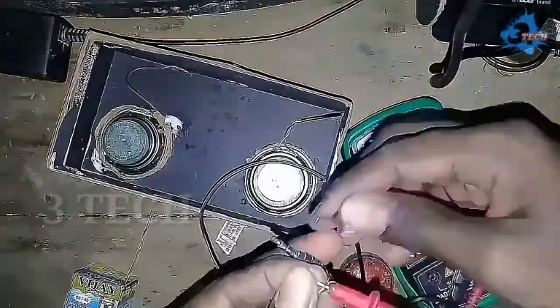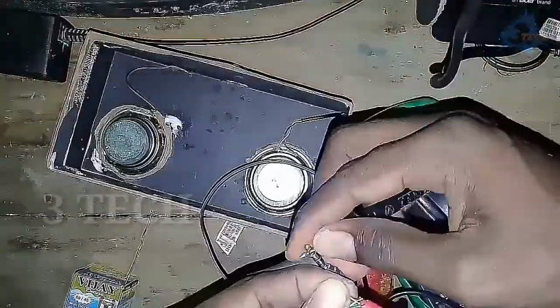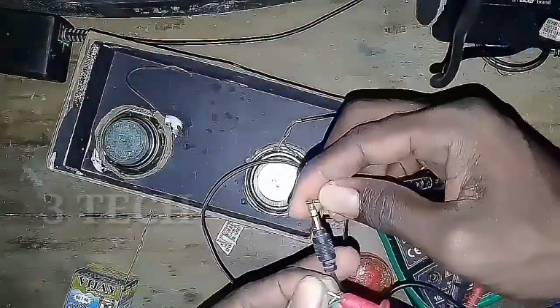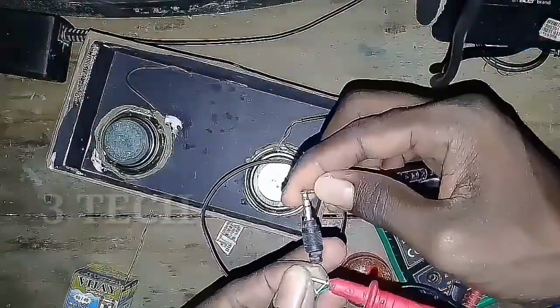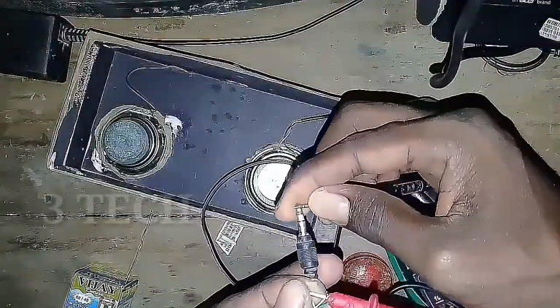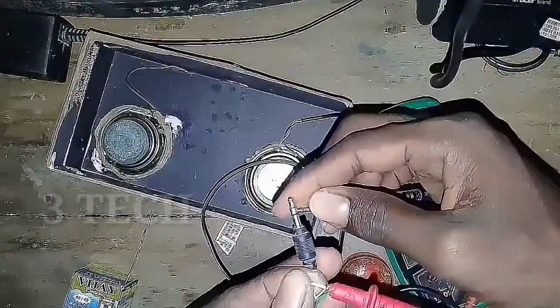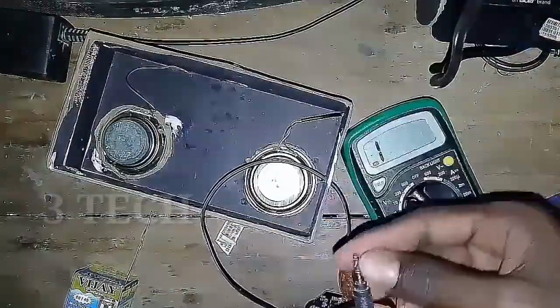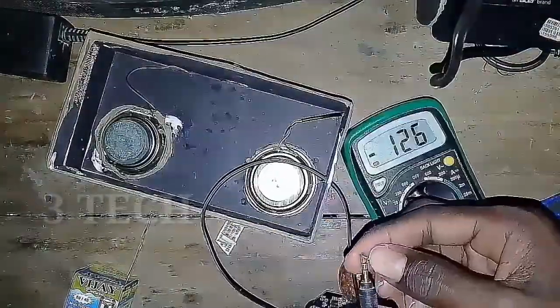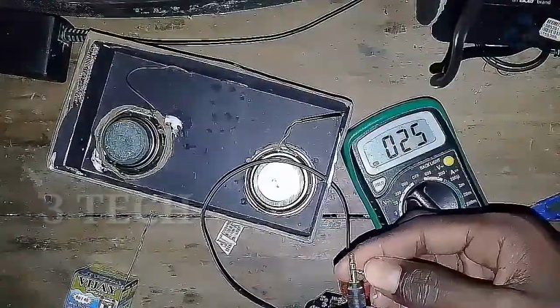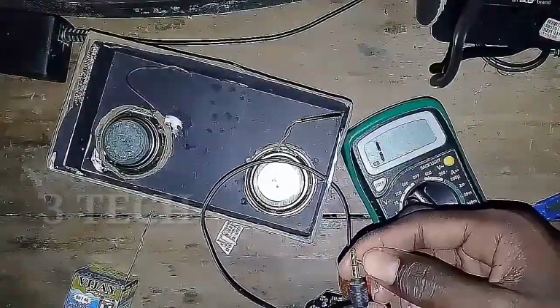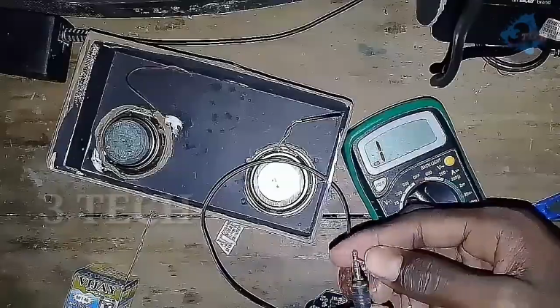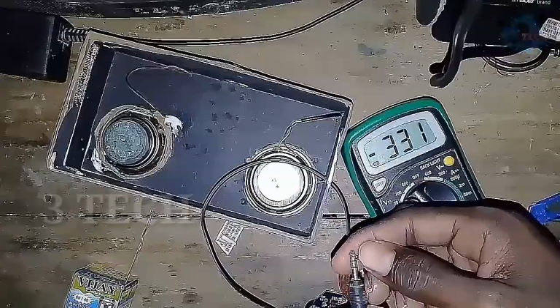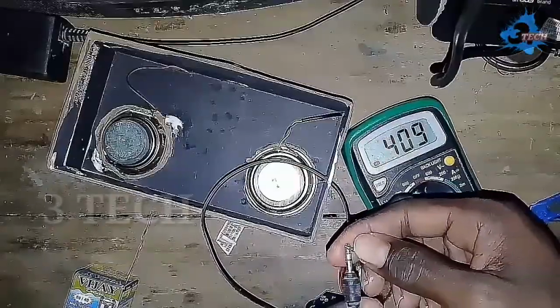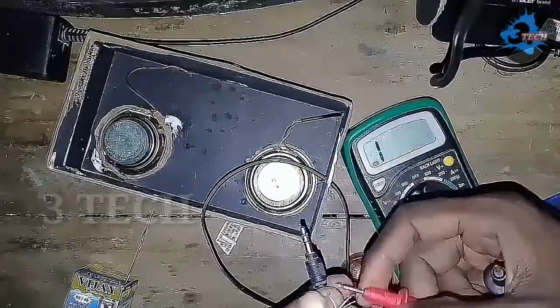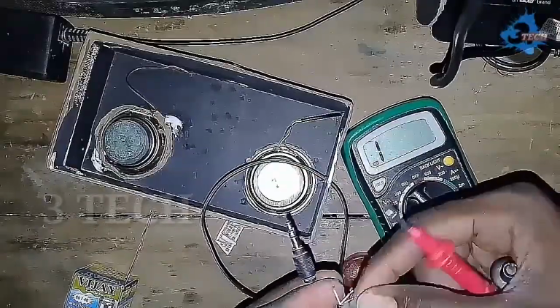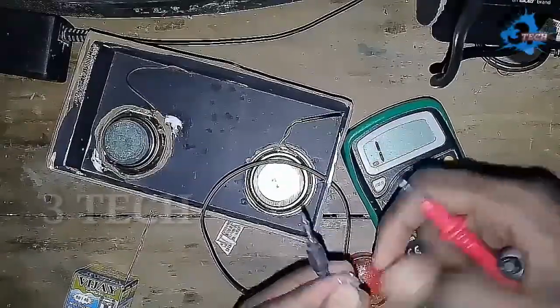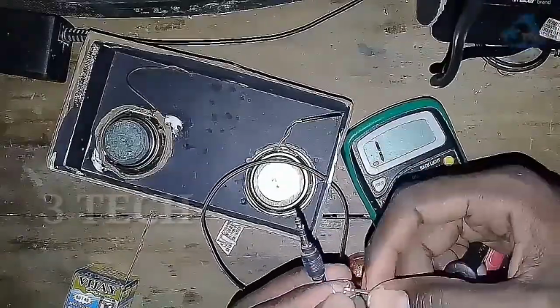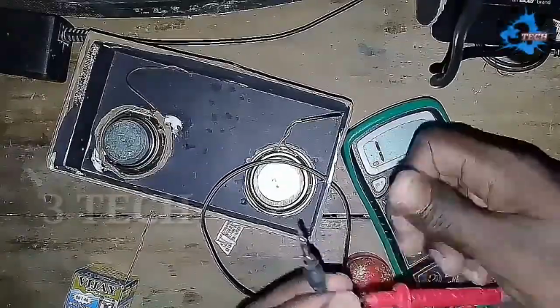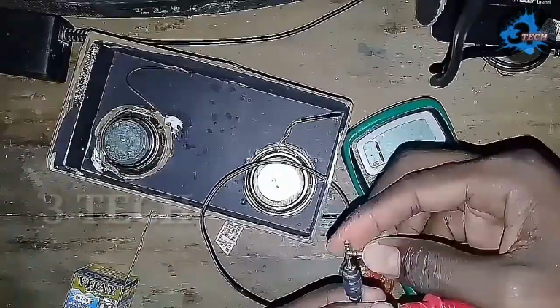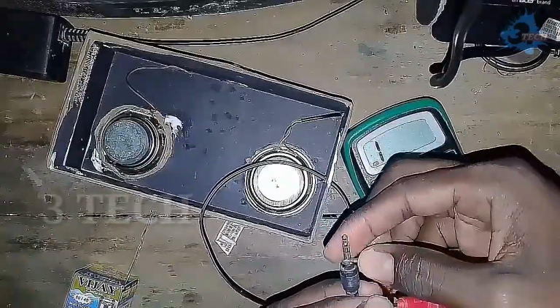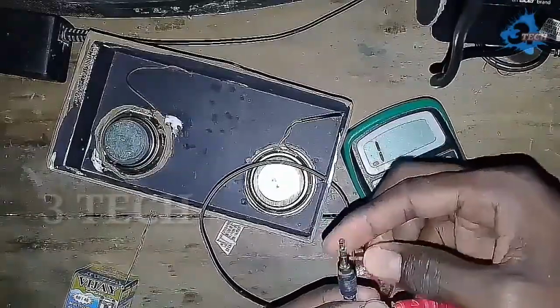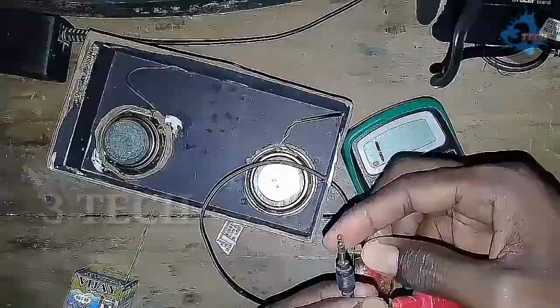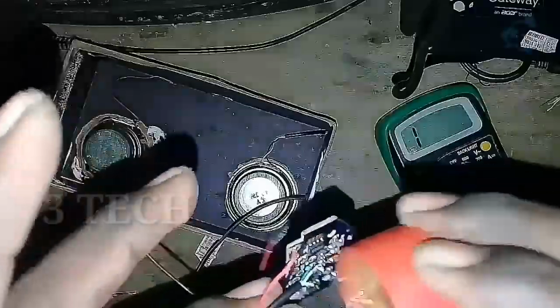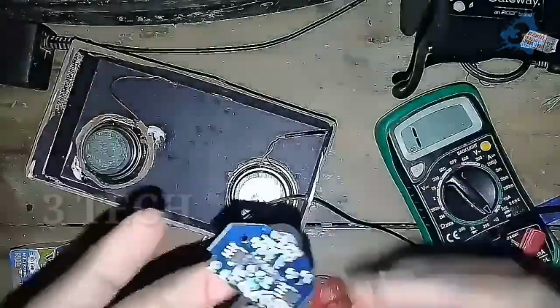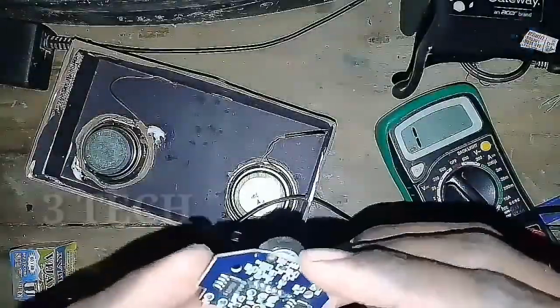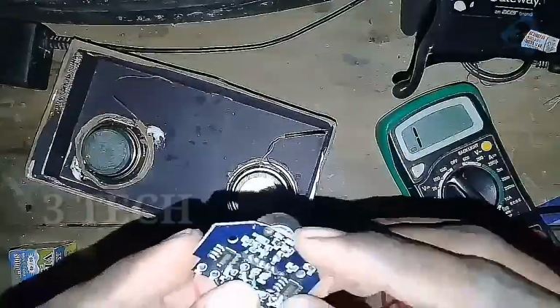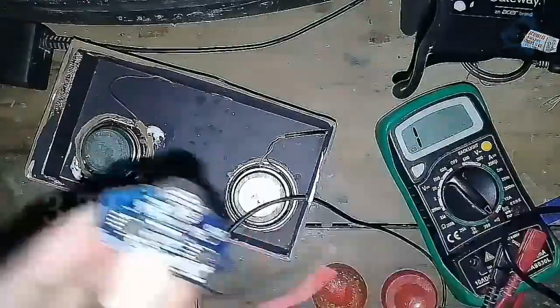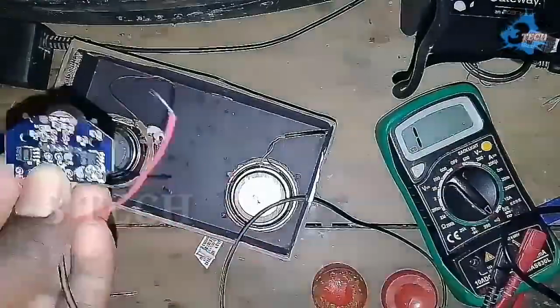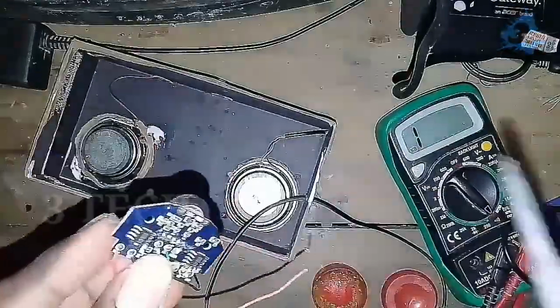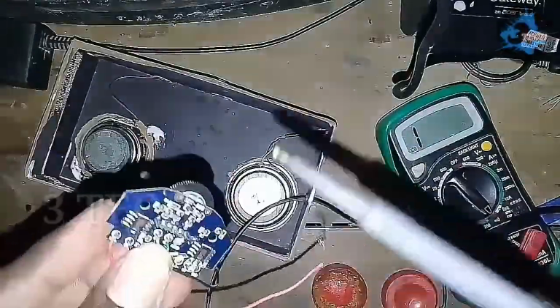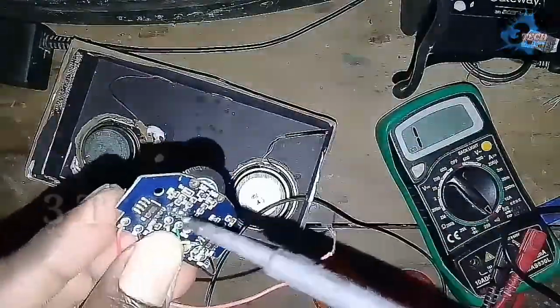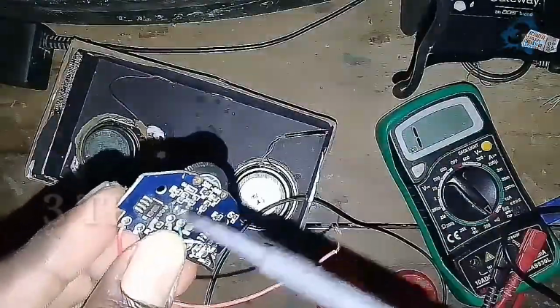Next, we have to cut the AUX pin hole. The AUX pin position is correct. Let's check the AUX pin. Next, we will put the mini audio board in place.